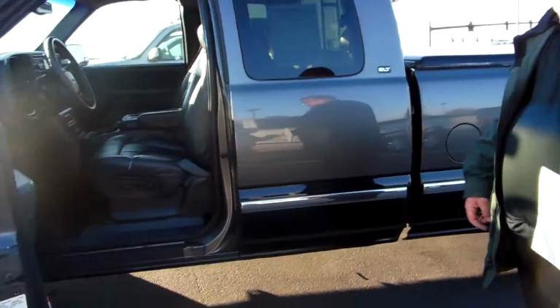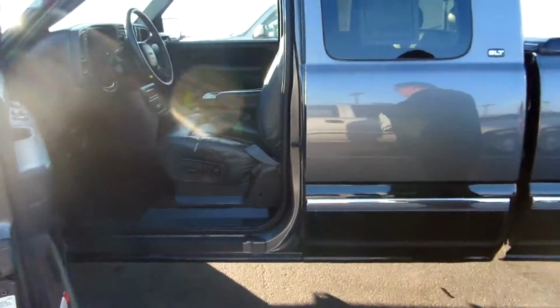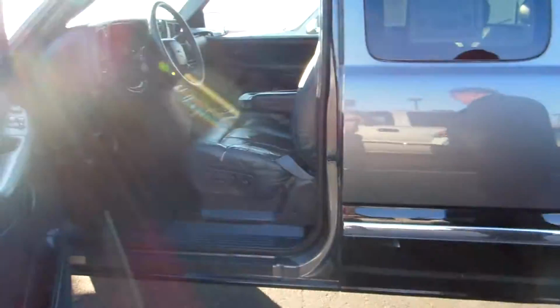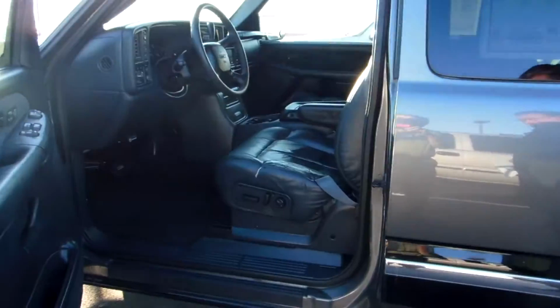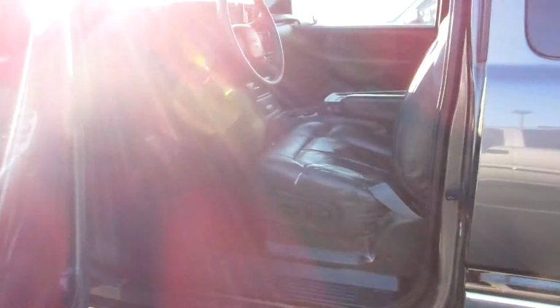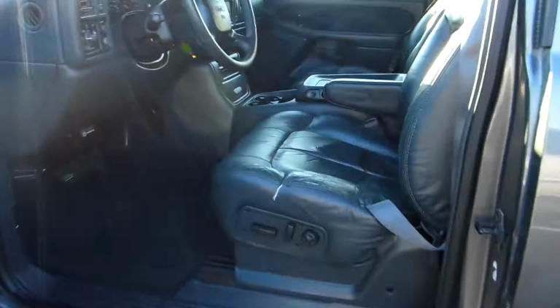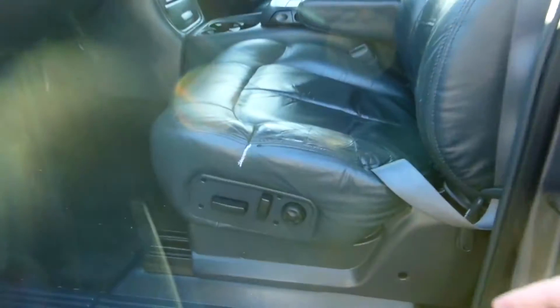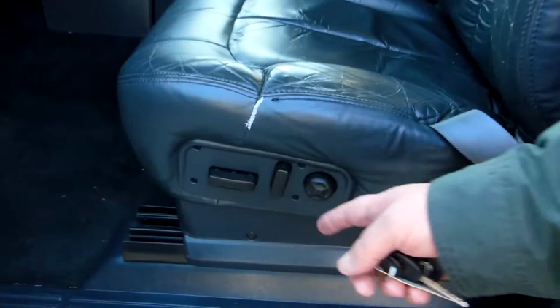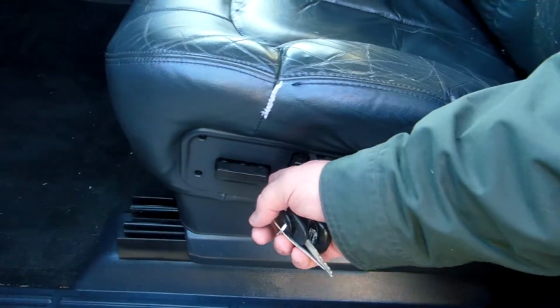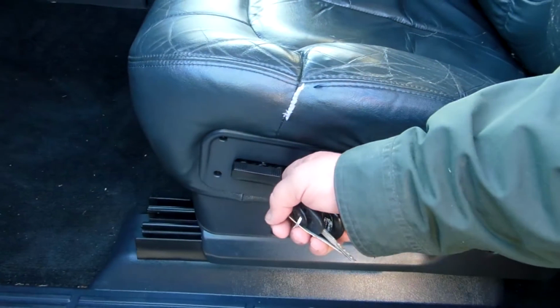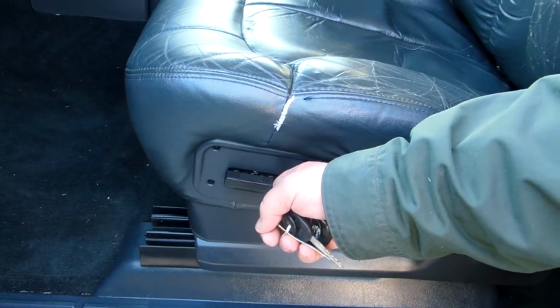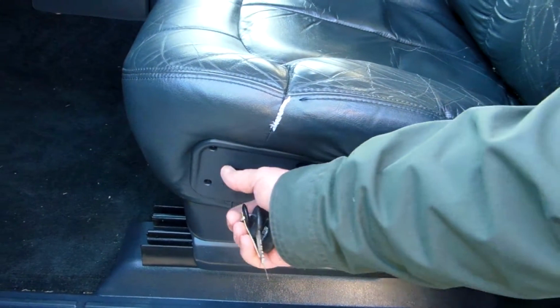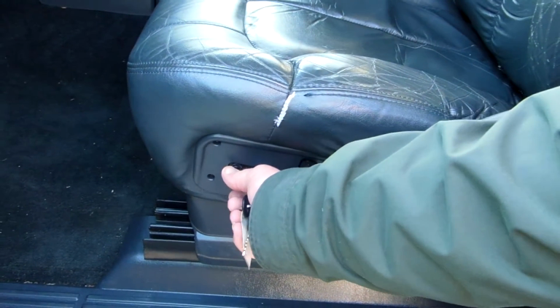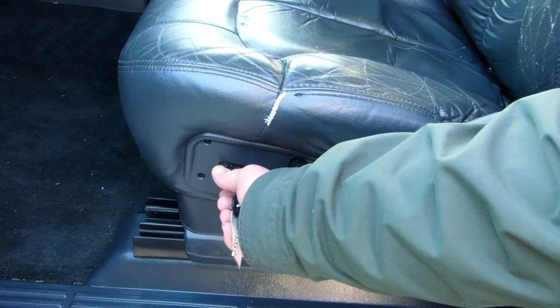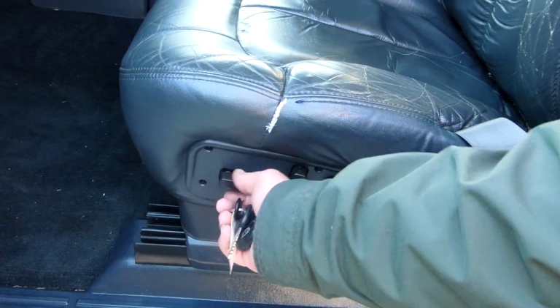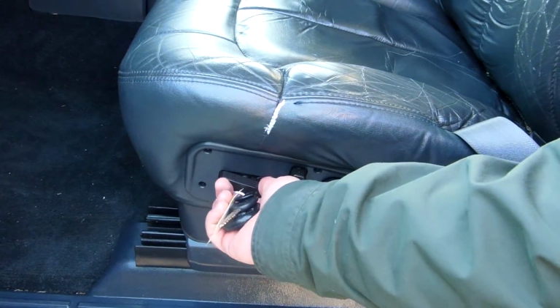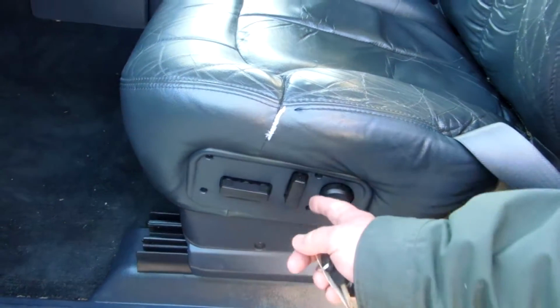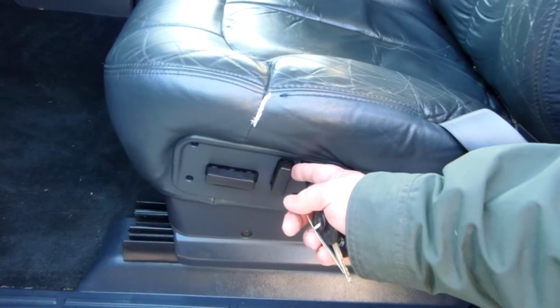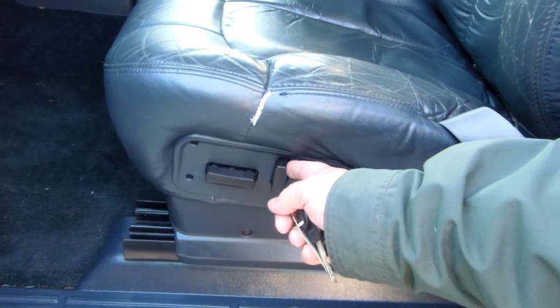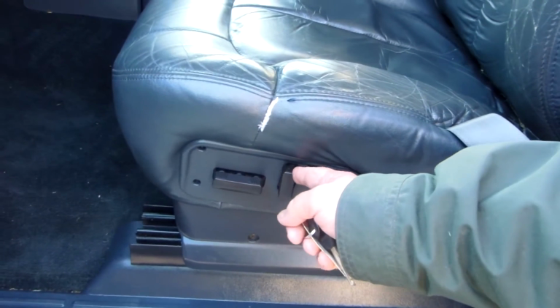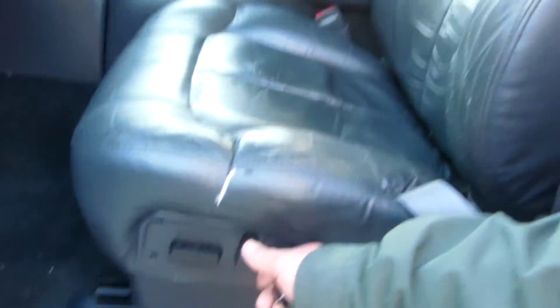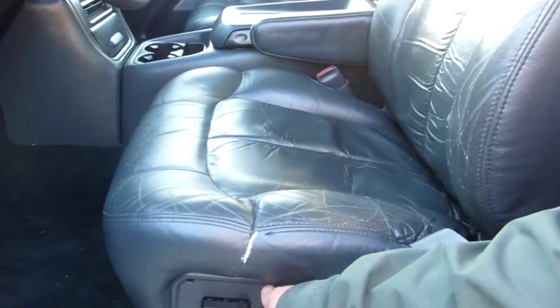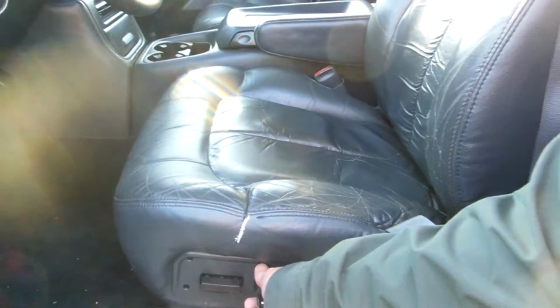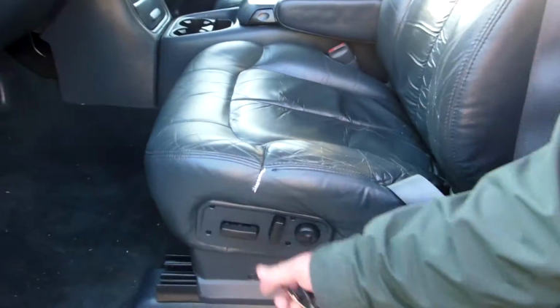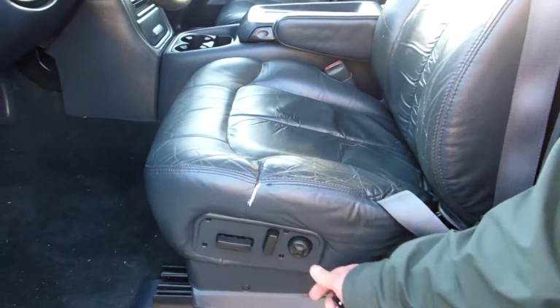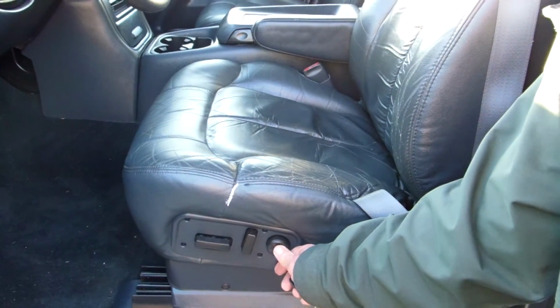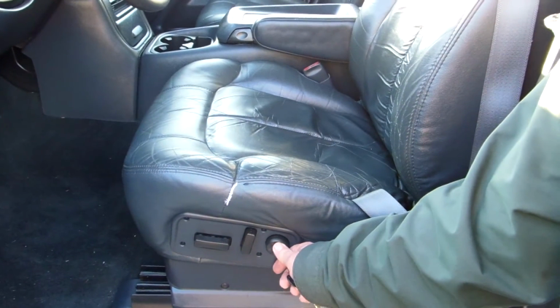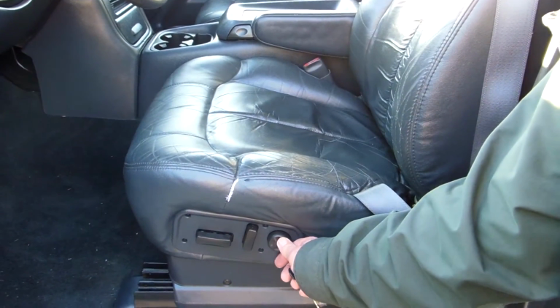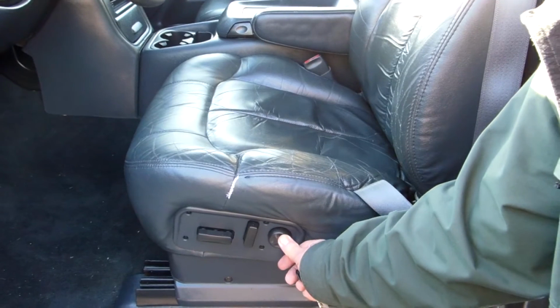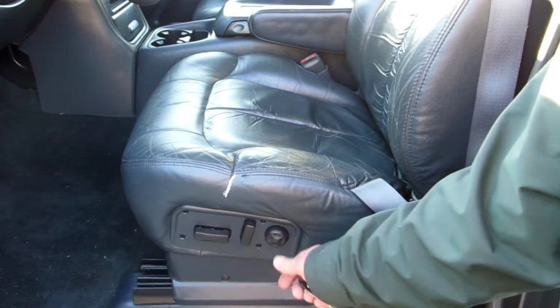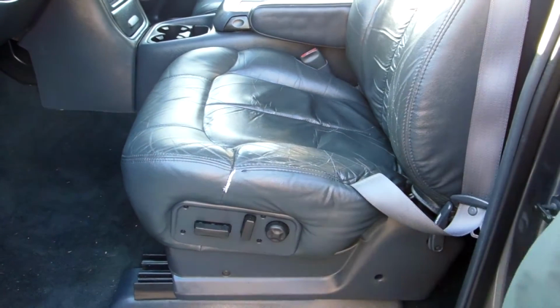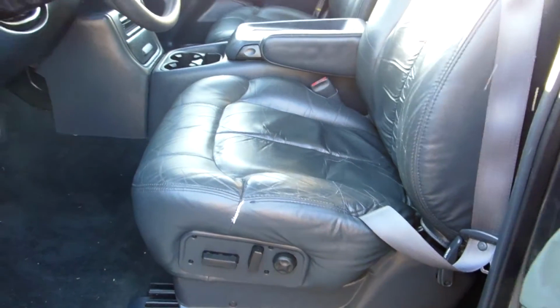Jim, you have leather seats in this particular model. They're power, and not only do you have what you had on the other truck, but you also have two extra positions as well — the back and your lumbar pump here on the side.